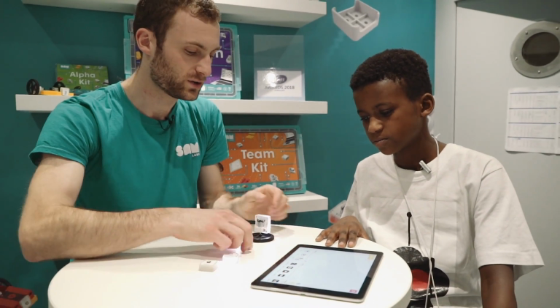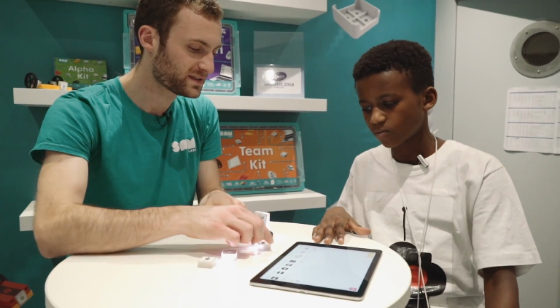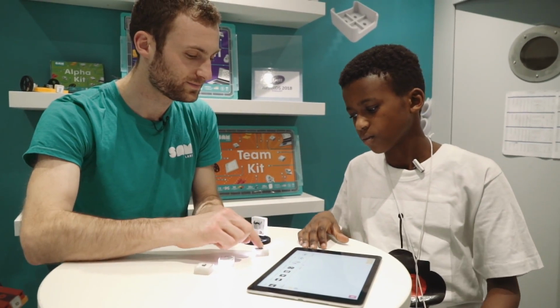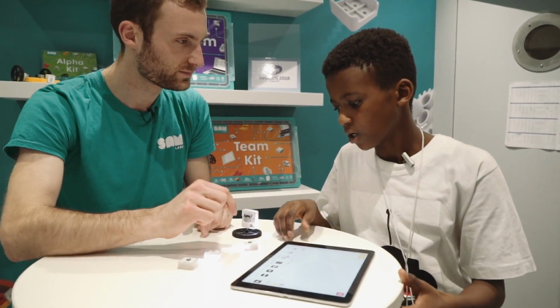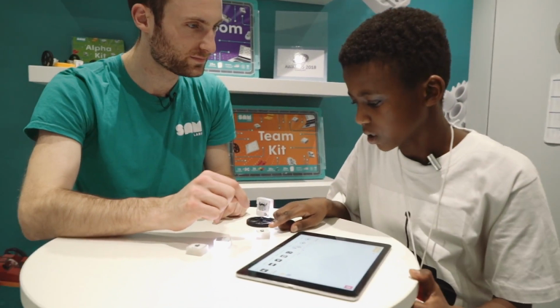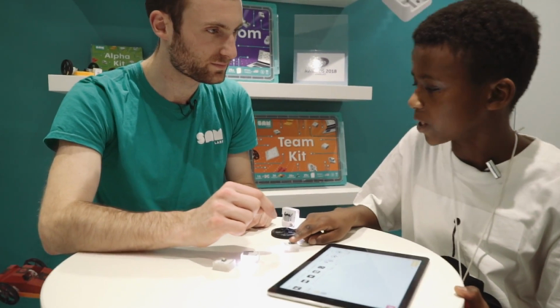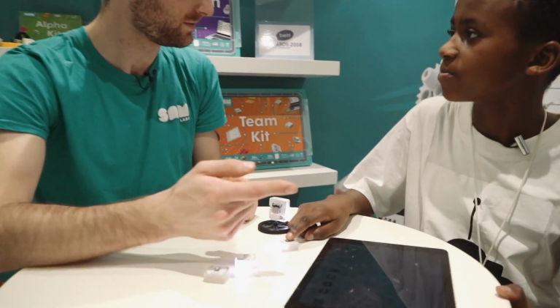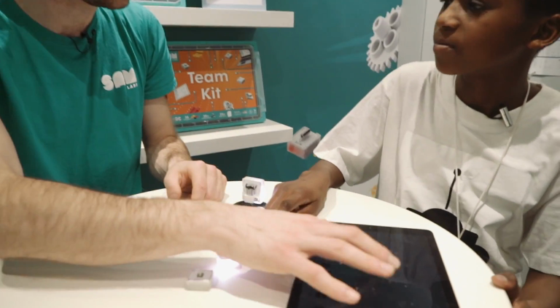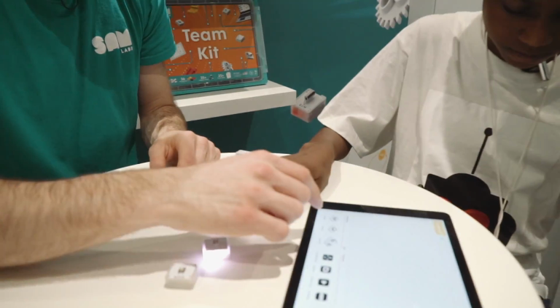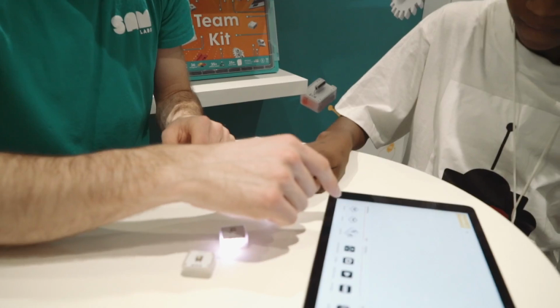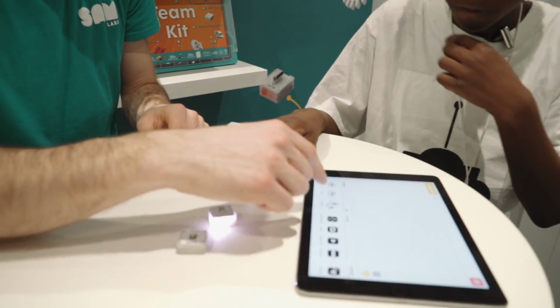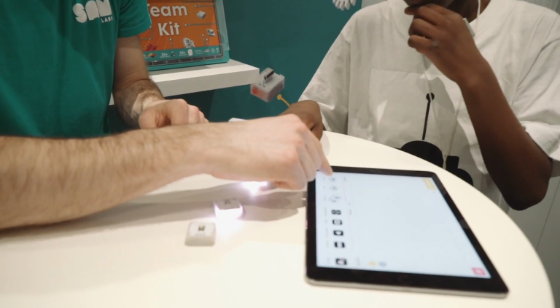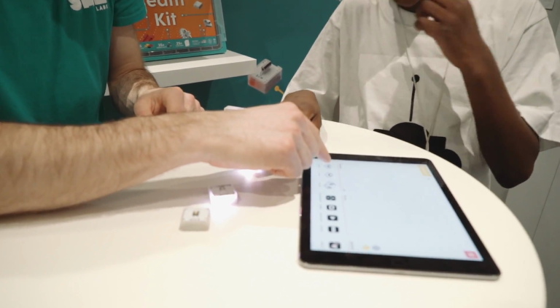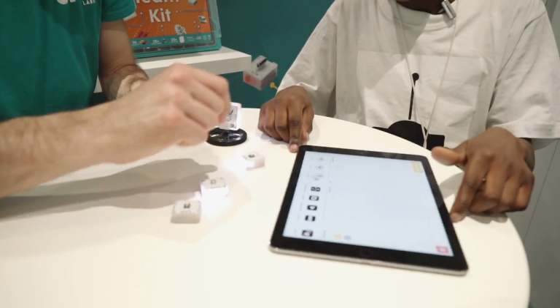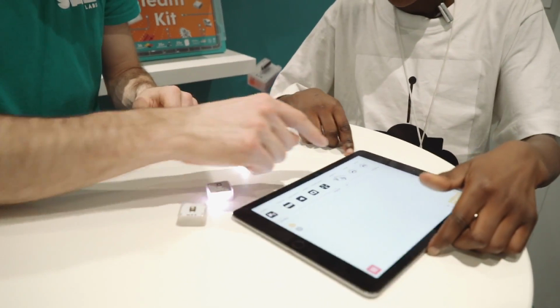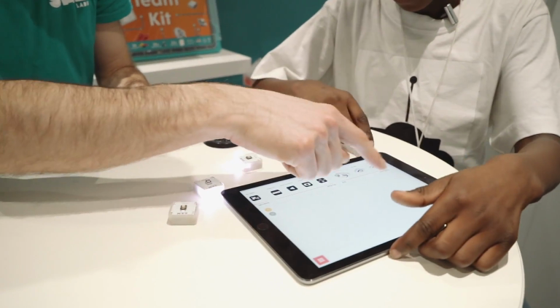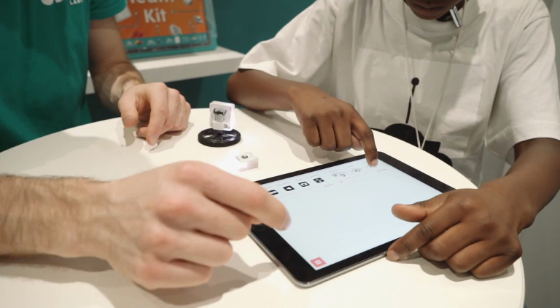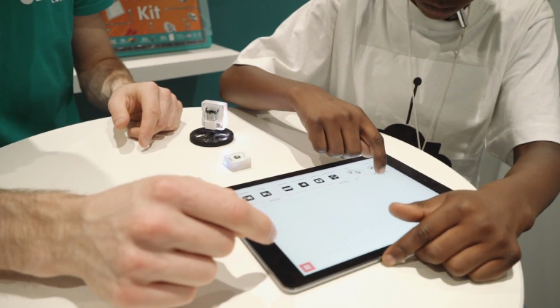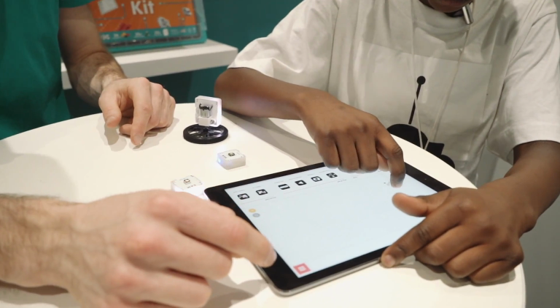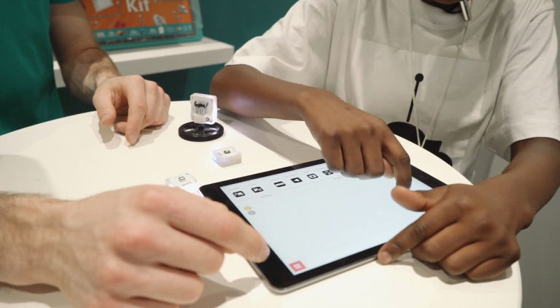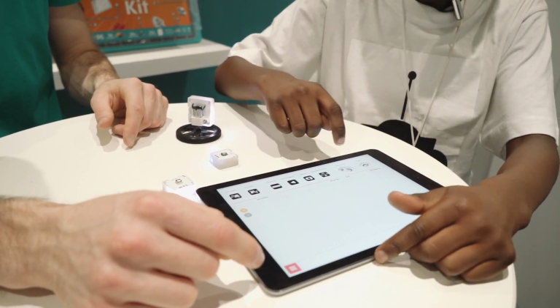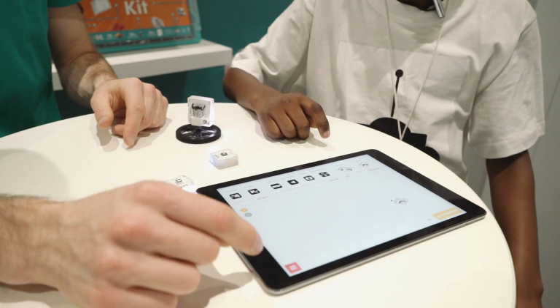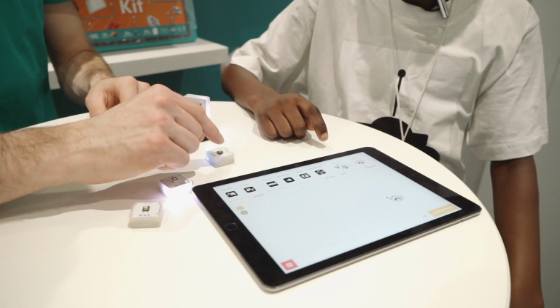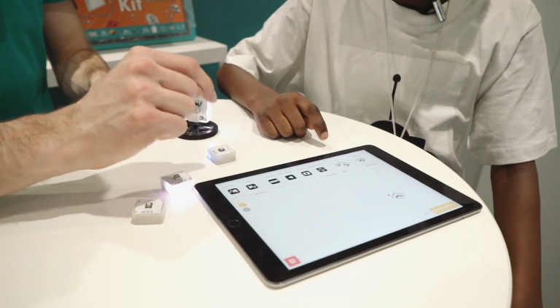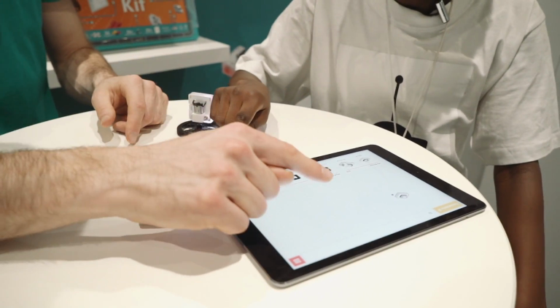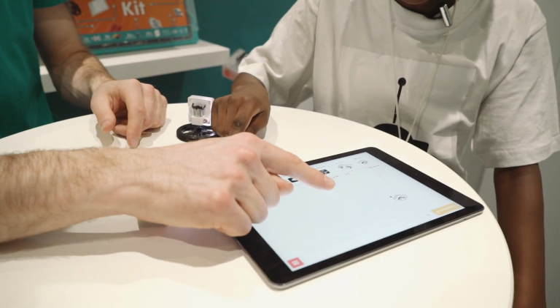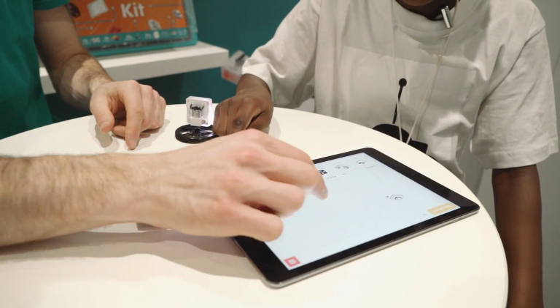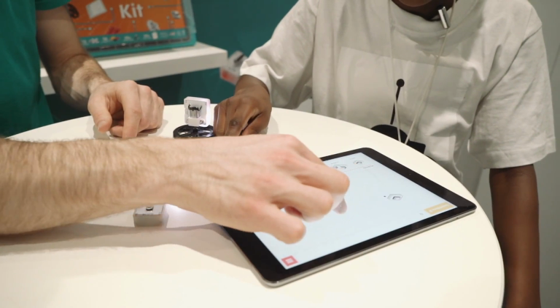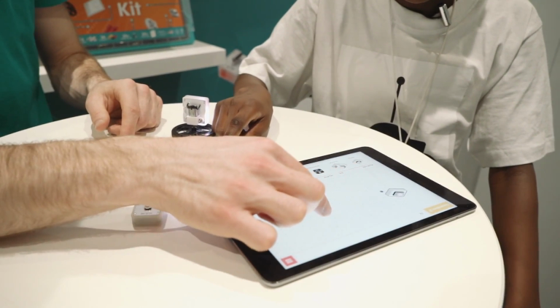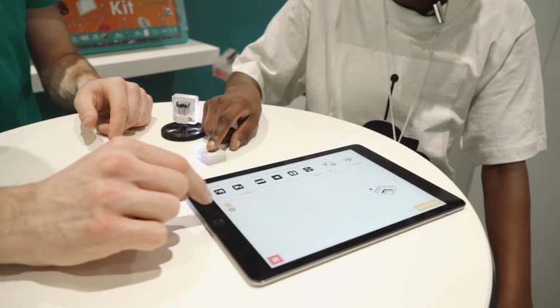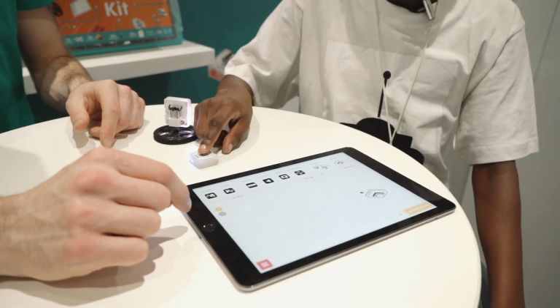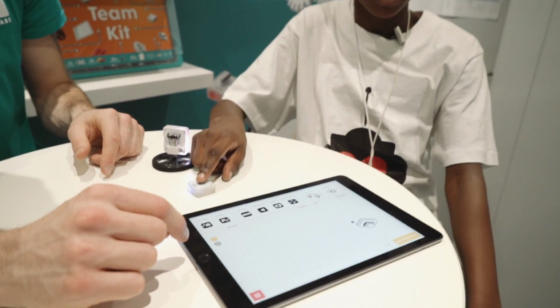Do you know what this is? A button. That's very good. It's a button. So to use the button, why don't you grab this on the other button here on the interface. Now press a few times on the button. Look what happens on the screen — you see it's being pressed on the screen as well.